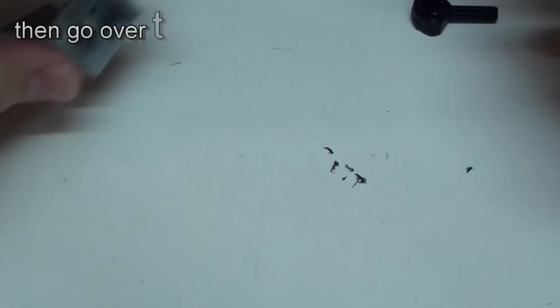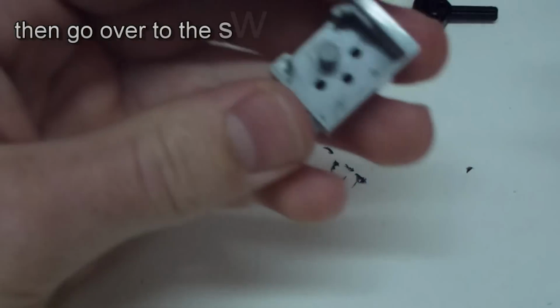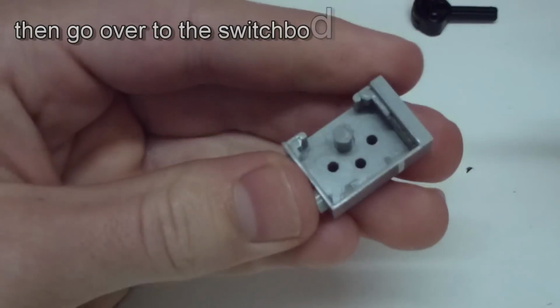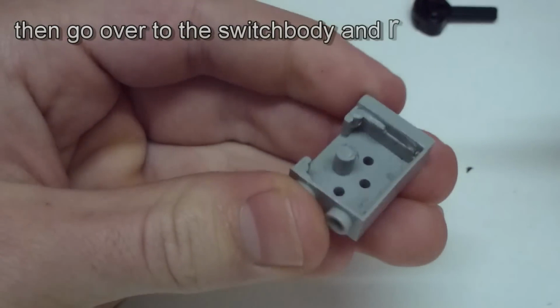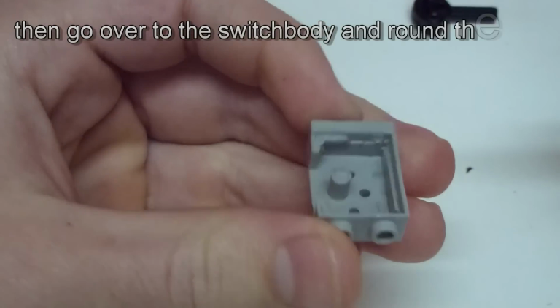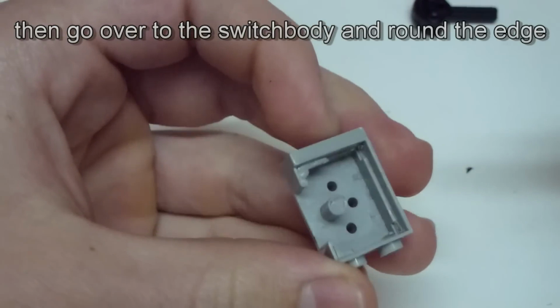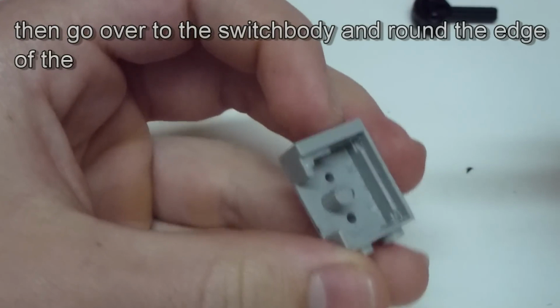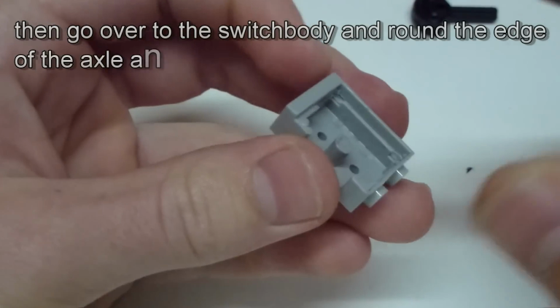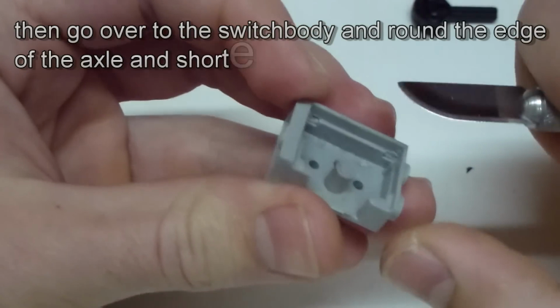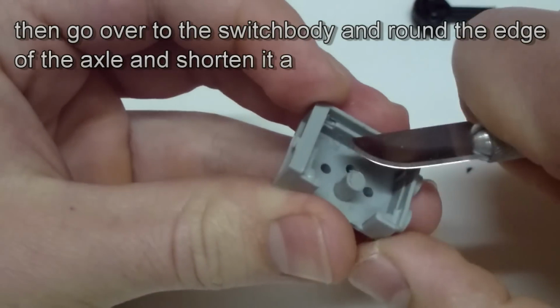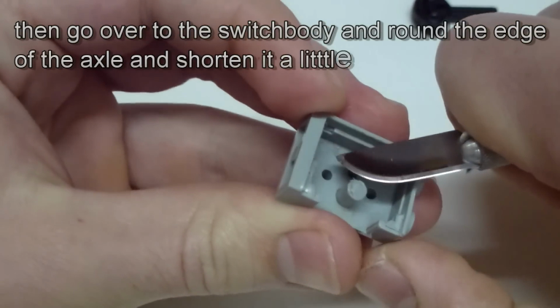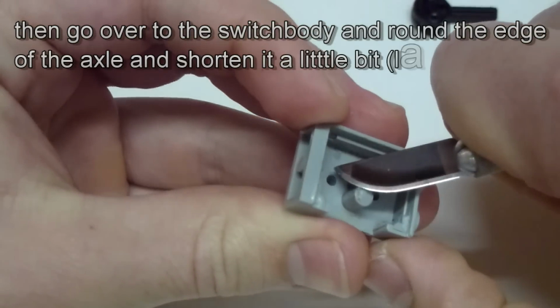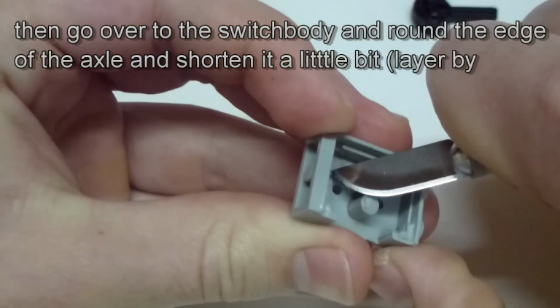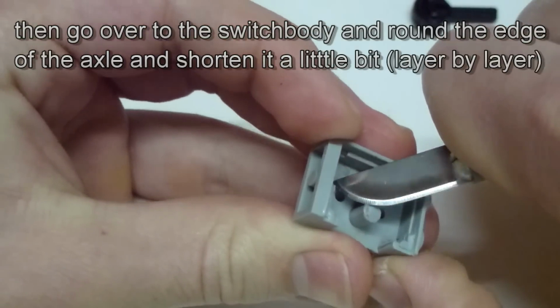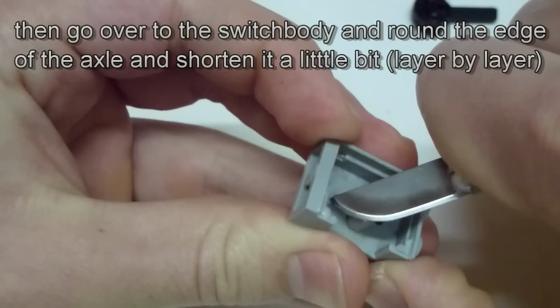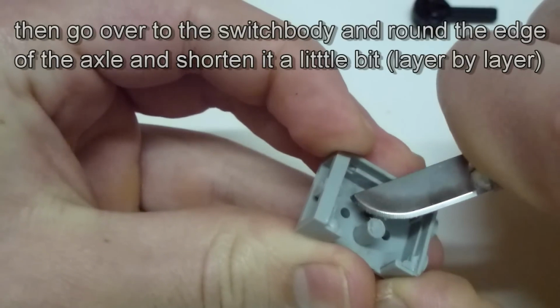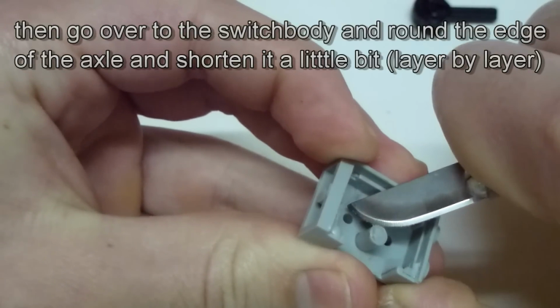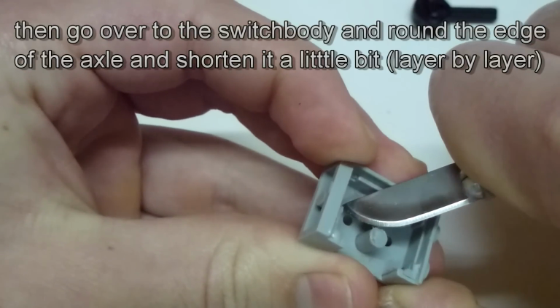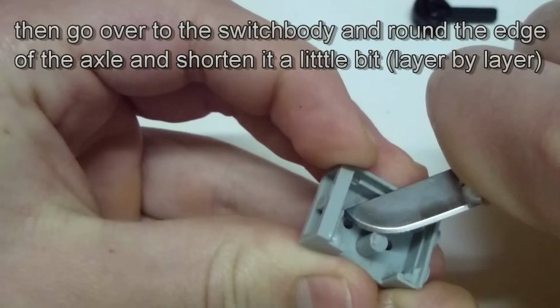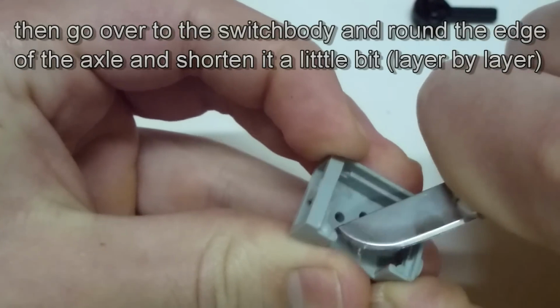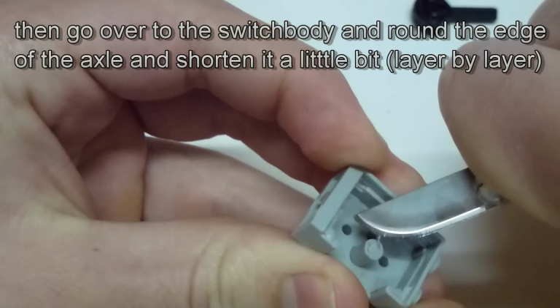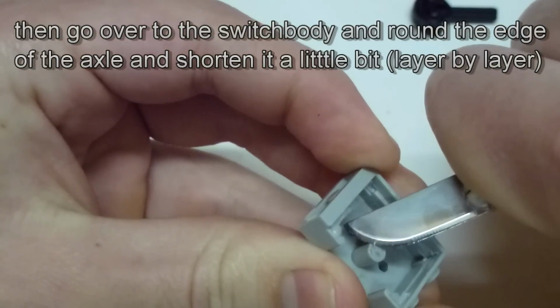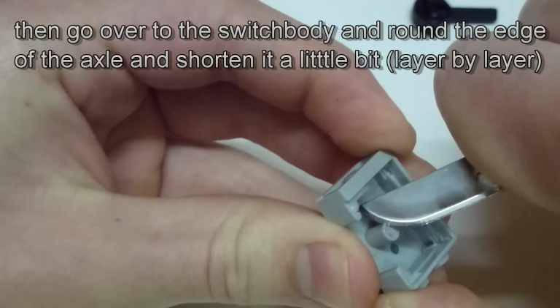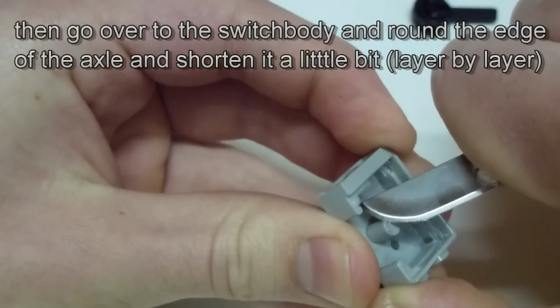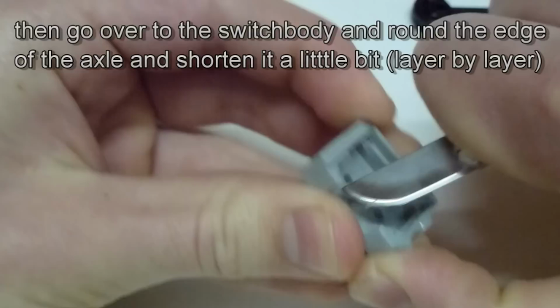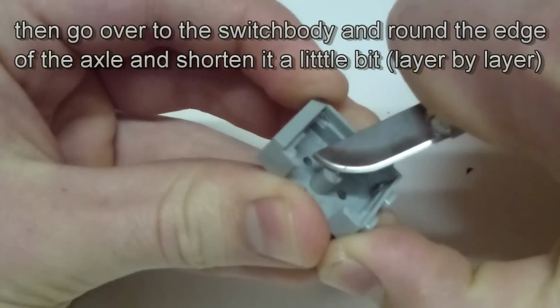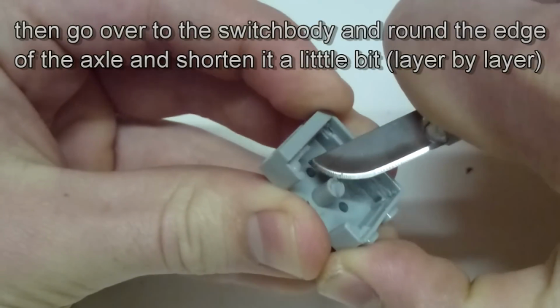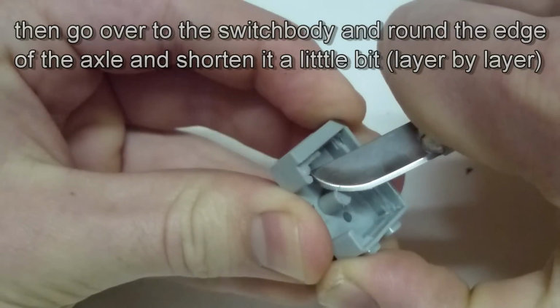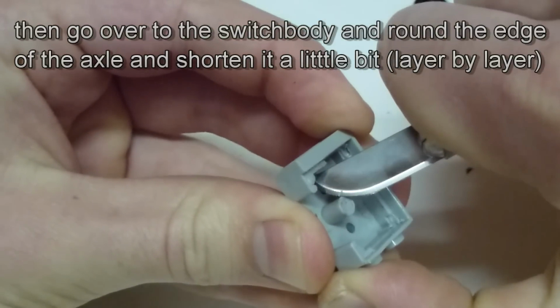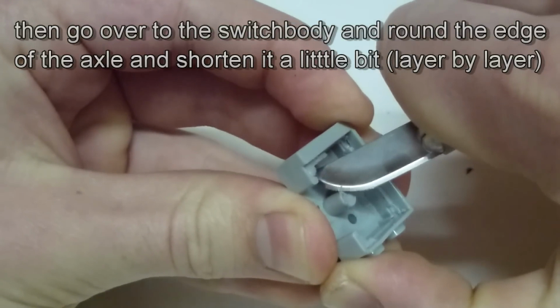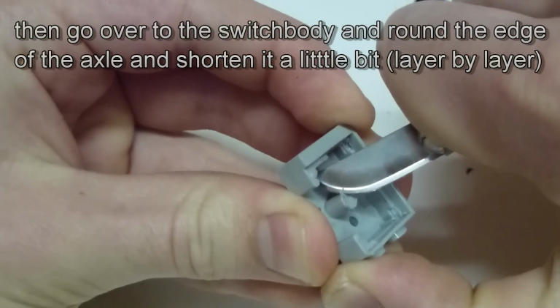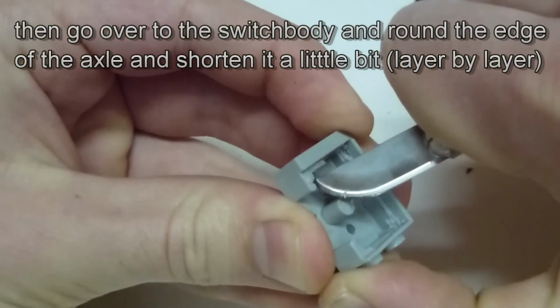Now on the switch body you first concentrate on the axle where the black piece is moving. Here you start to round the edge of it. But do it carefully, because you don't want to cut away too much or cut your finger.